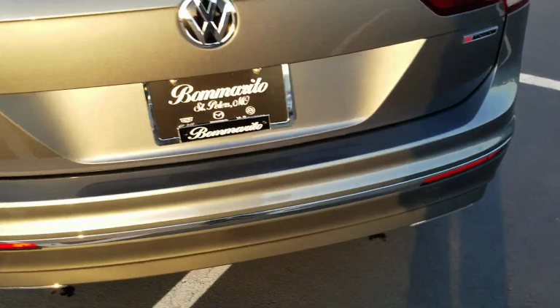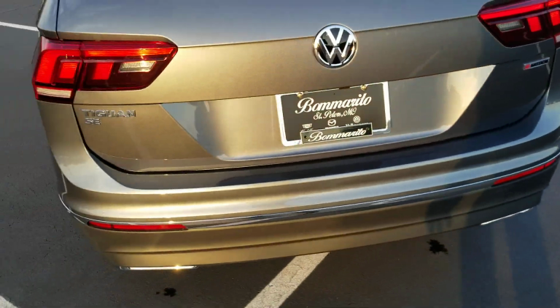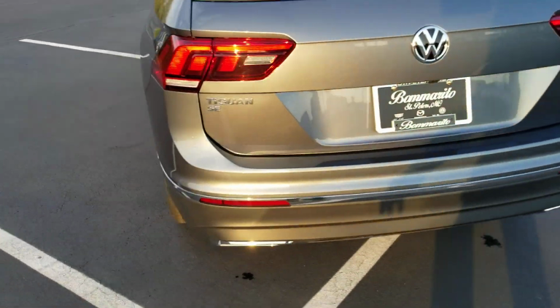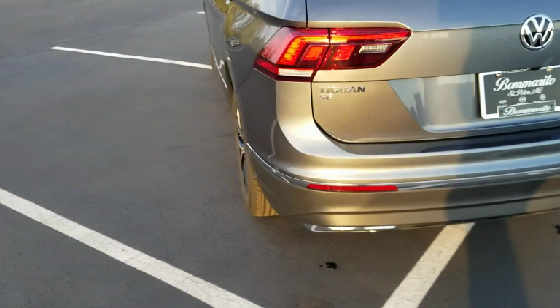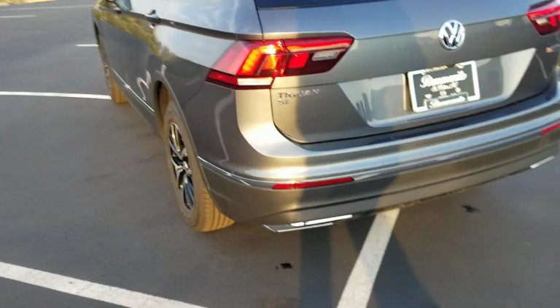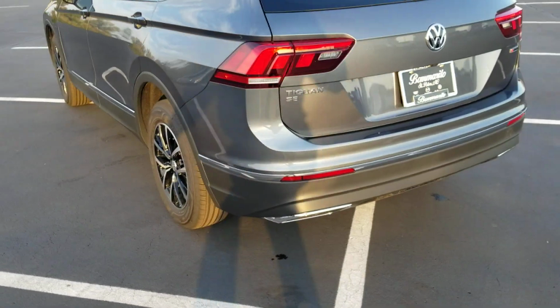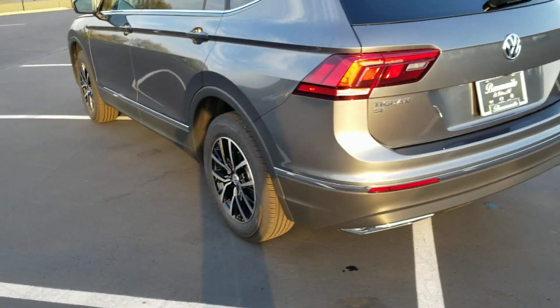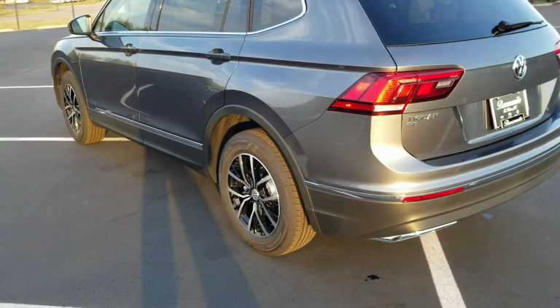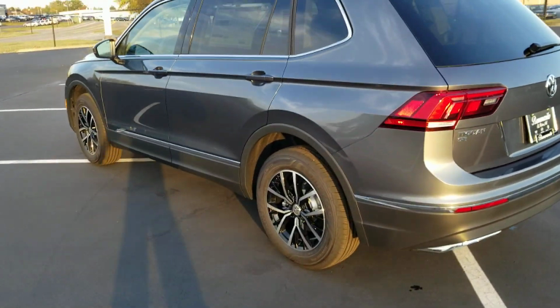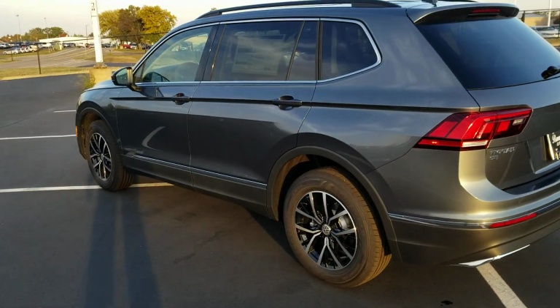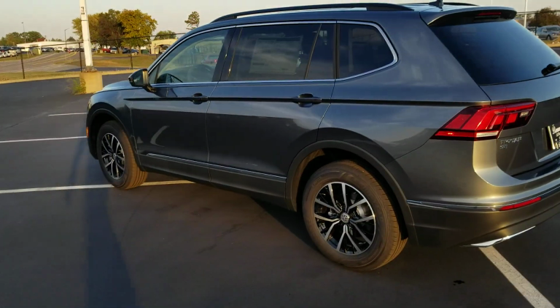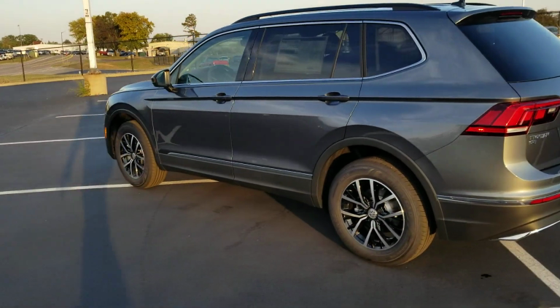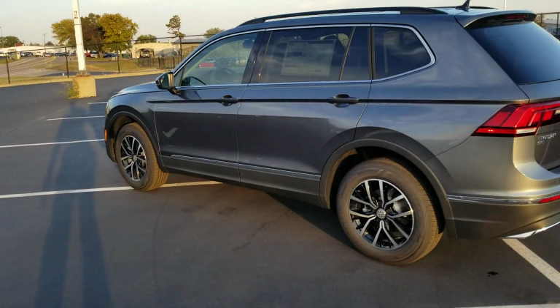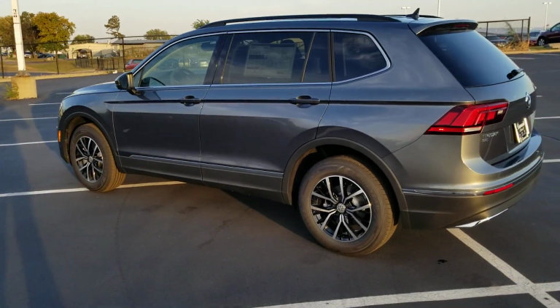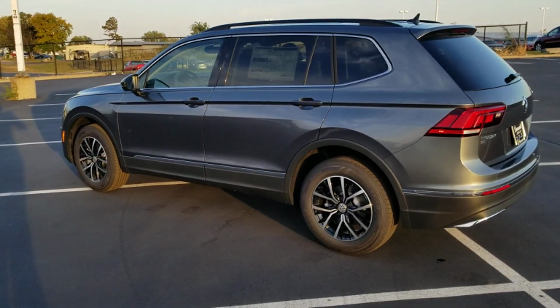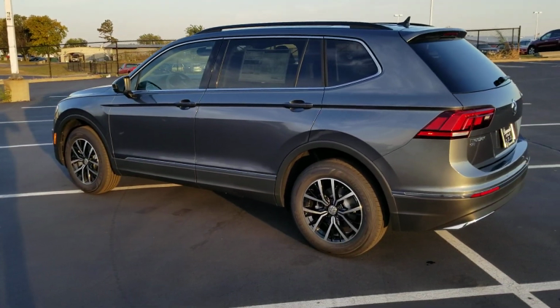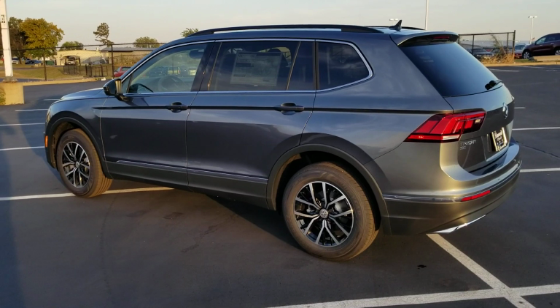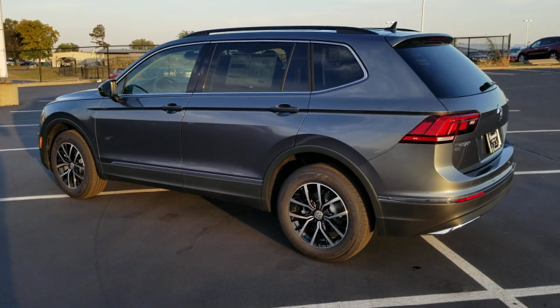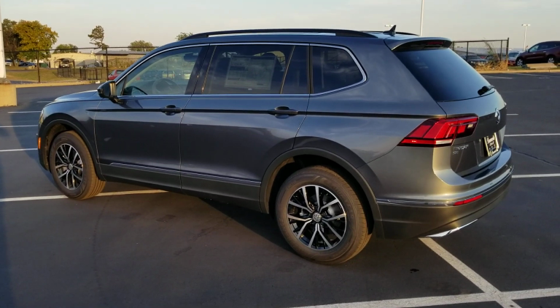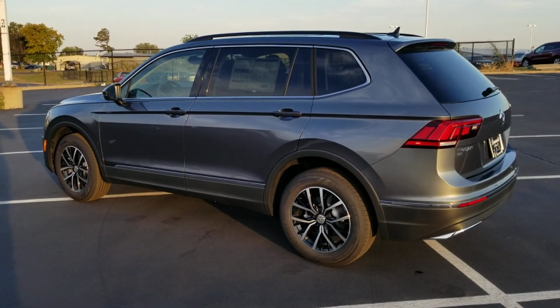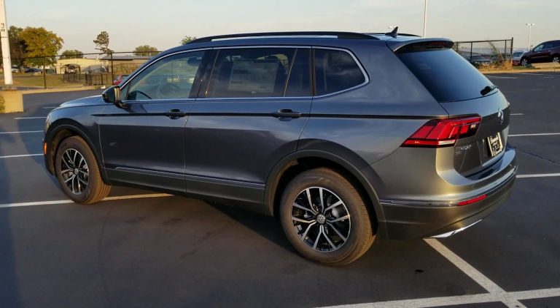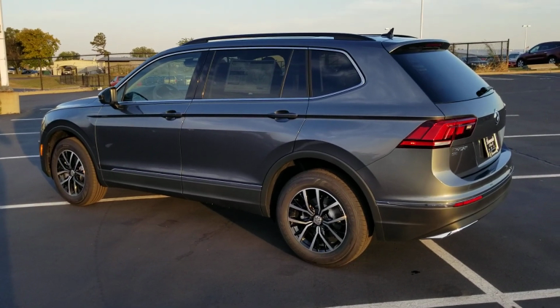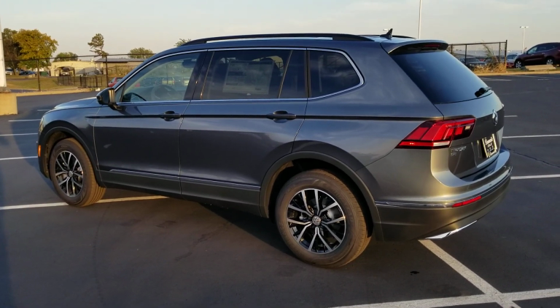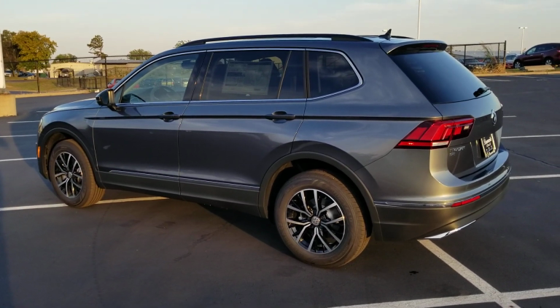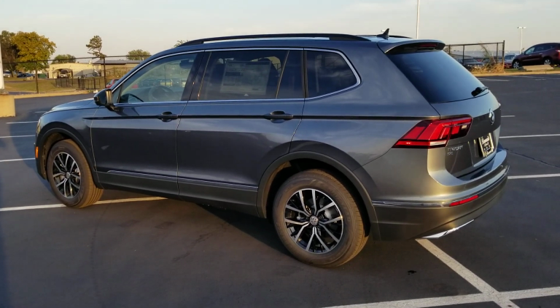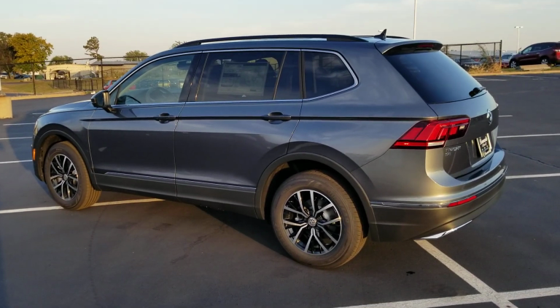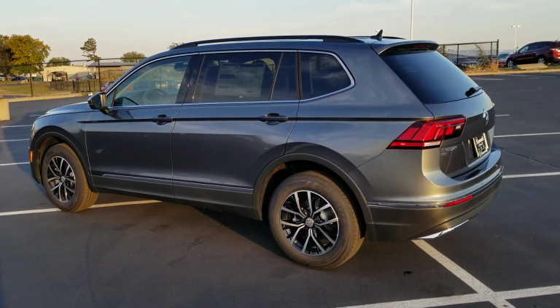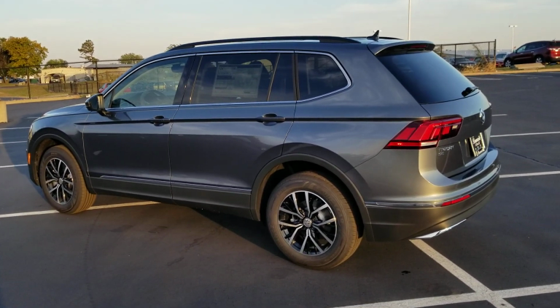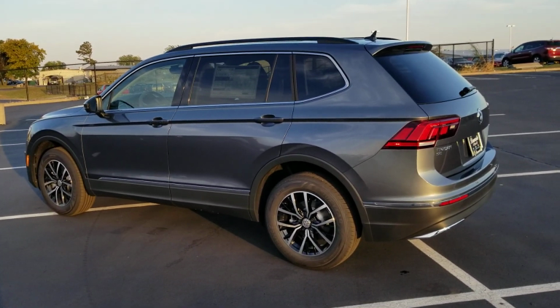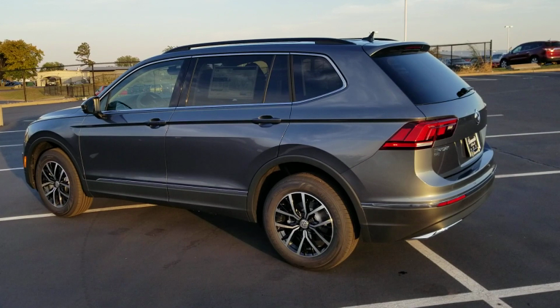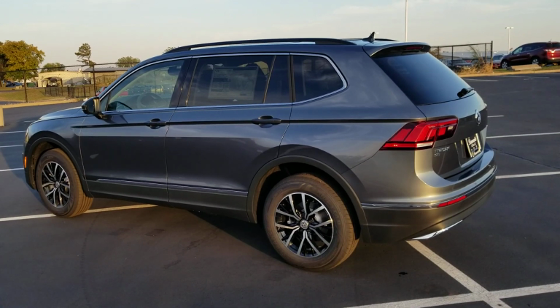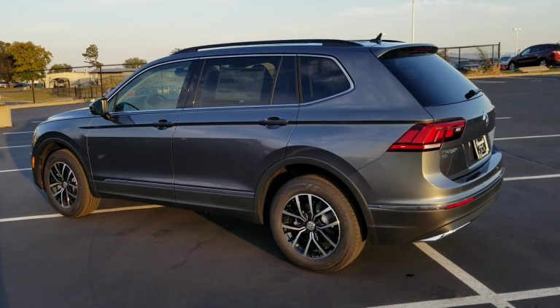This car comes with a four-year, 50,000-mile bumper-to-bumper warranty from Volkswagen. Four years, 50,000 miles bumper to bumper. If you're interested in this car or any other car, please give me a call at 636-290-4257.